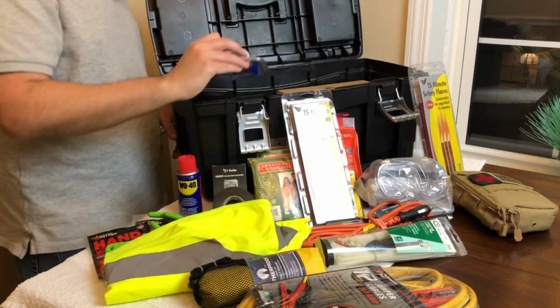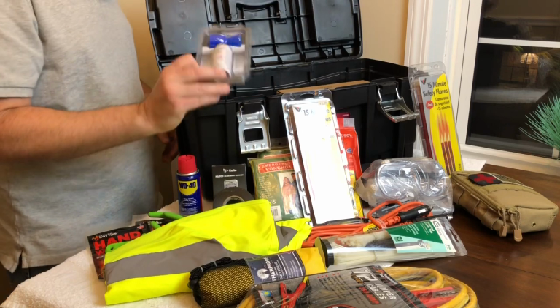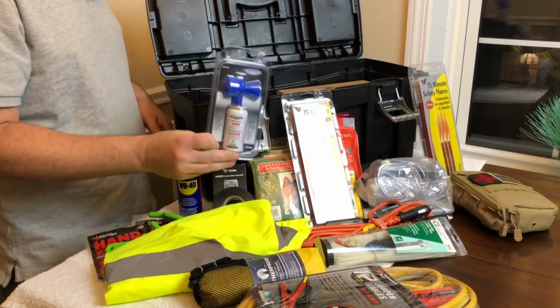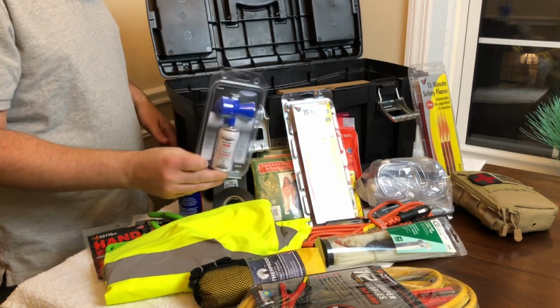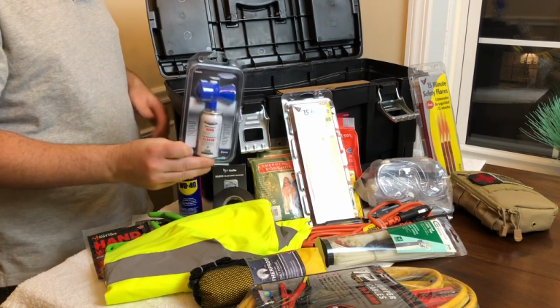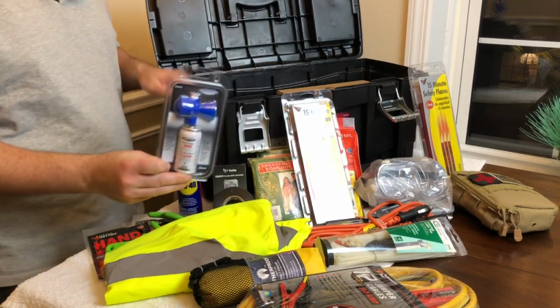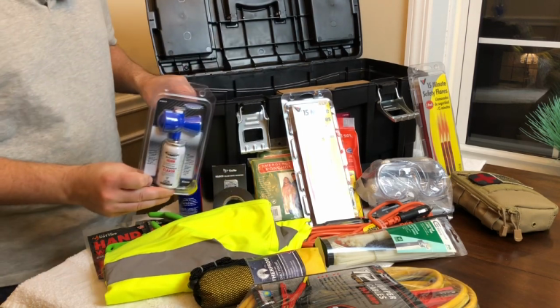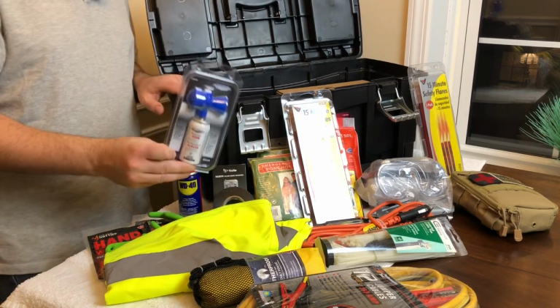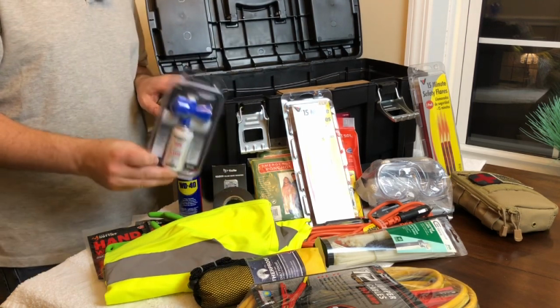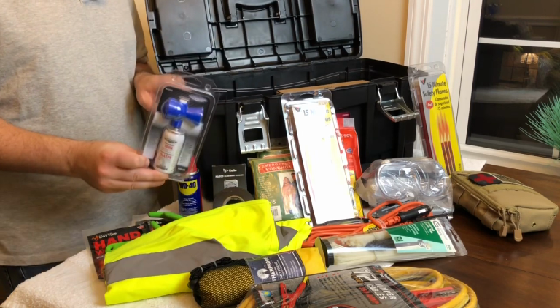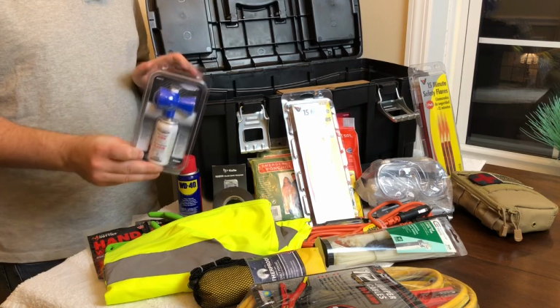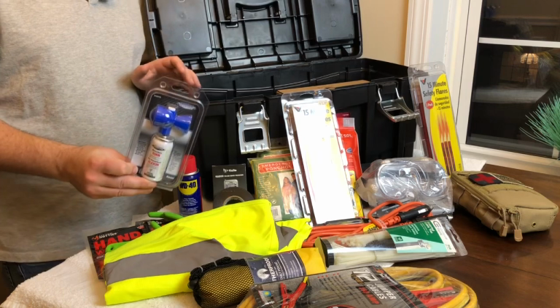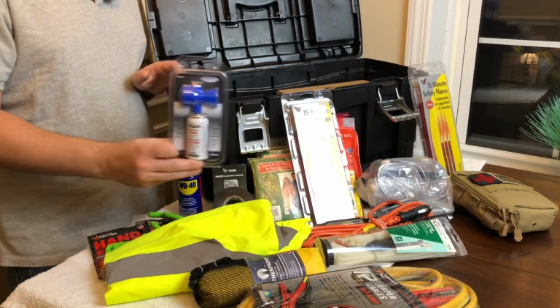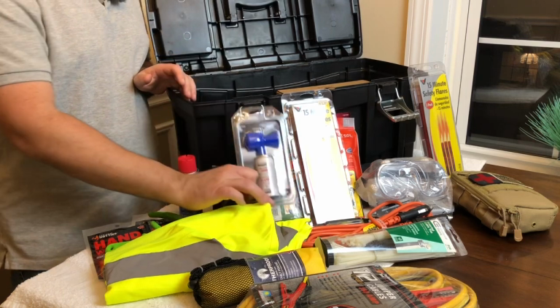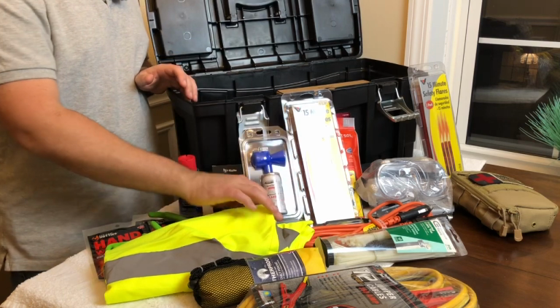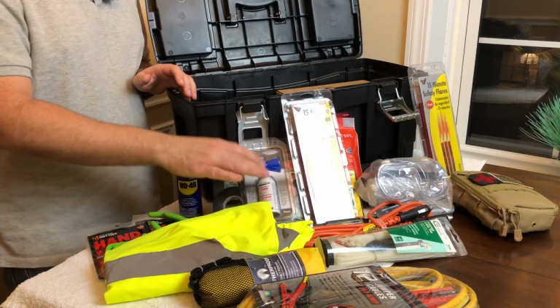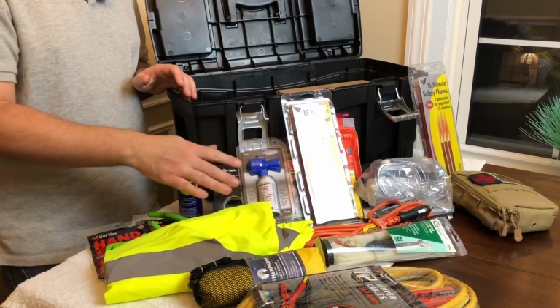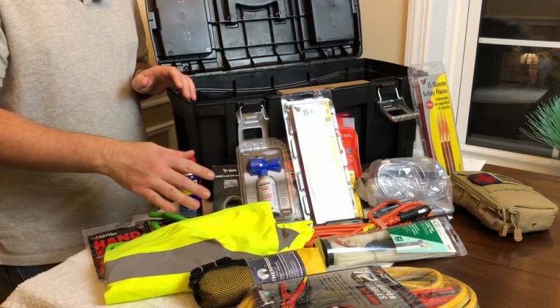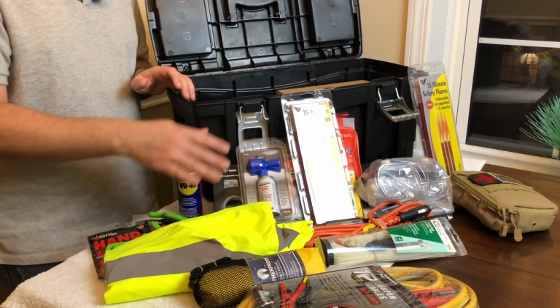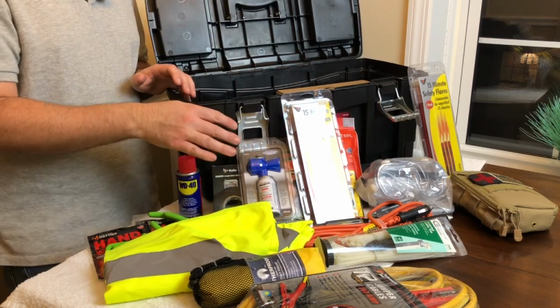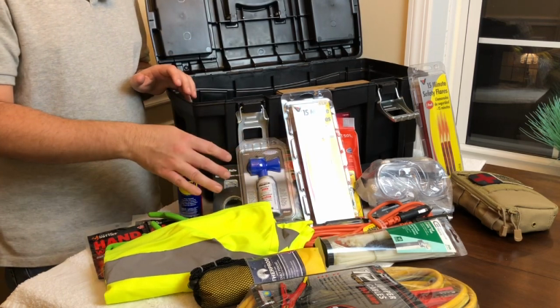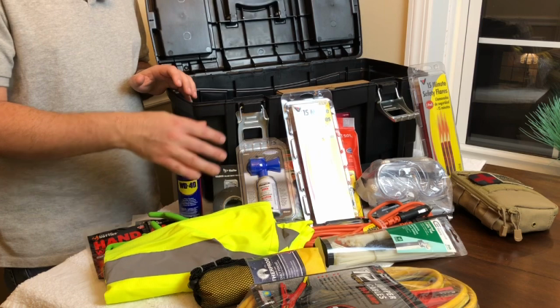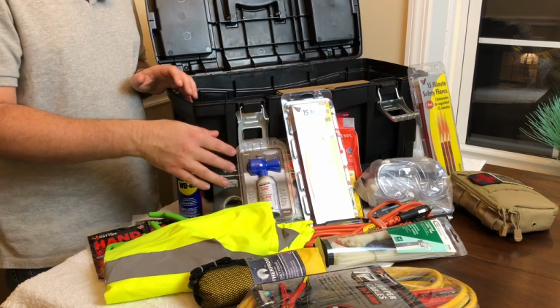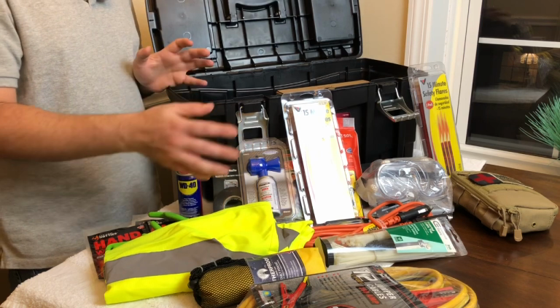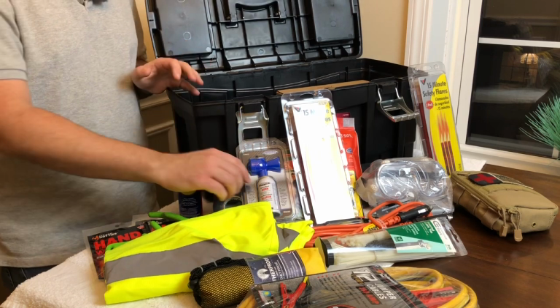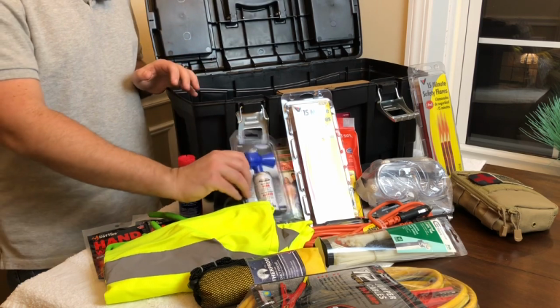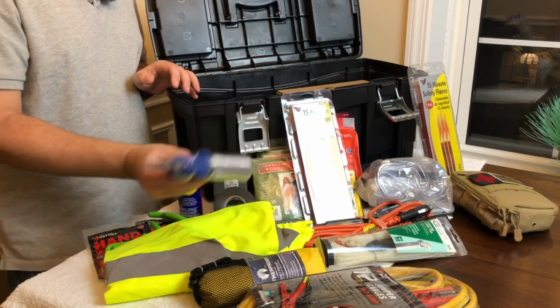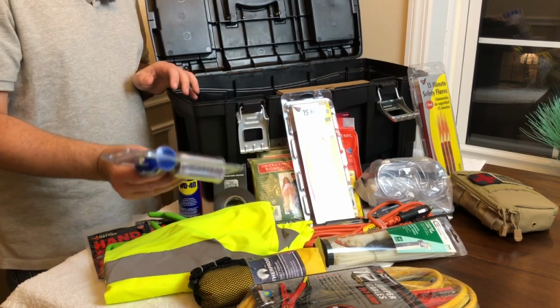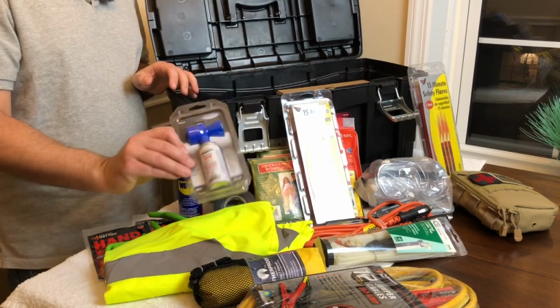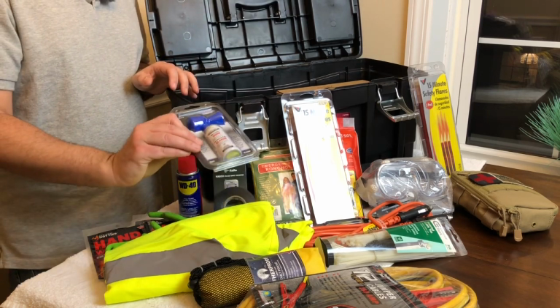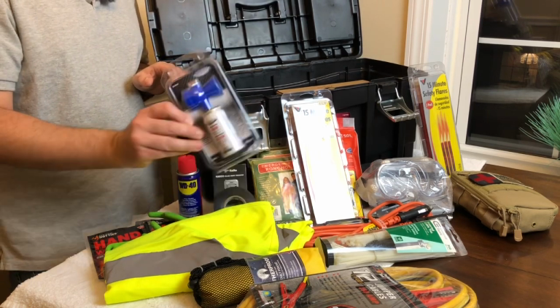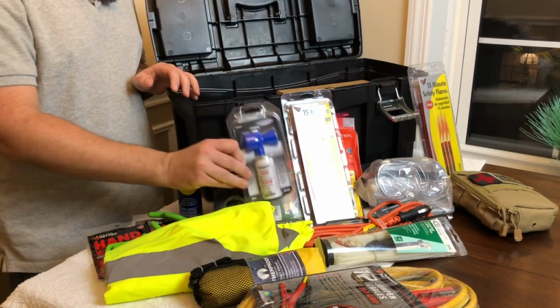An air horn. You may need to signal for help — maybe your vehicle is dead and you're stranded — or maybe it's a self-defense scenario and you need to scare someone off, maybe an animal. This is great to have: a small portable boating air horn in your car.